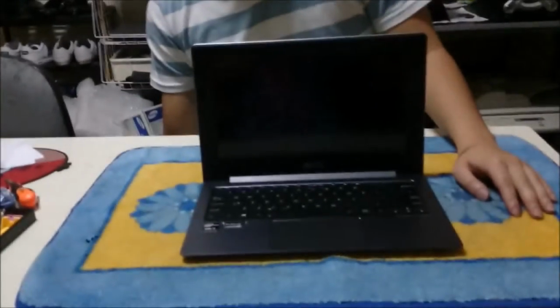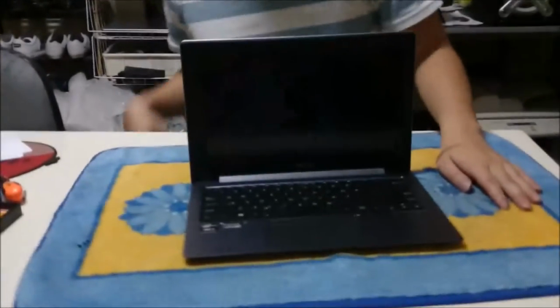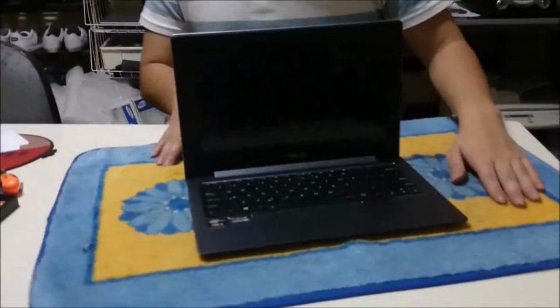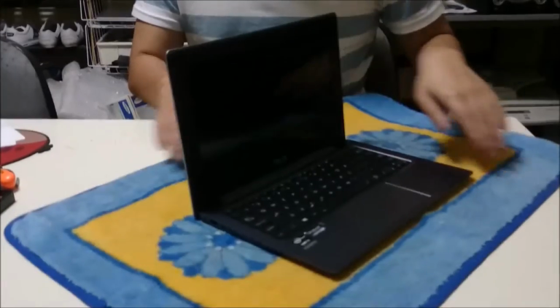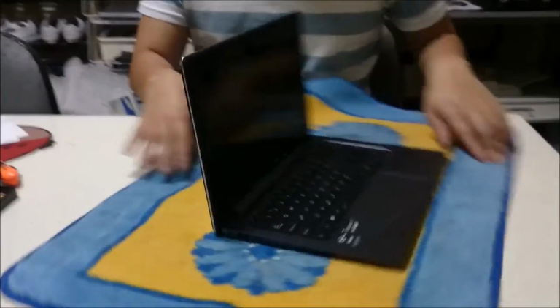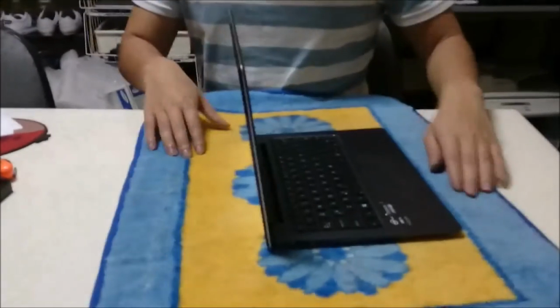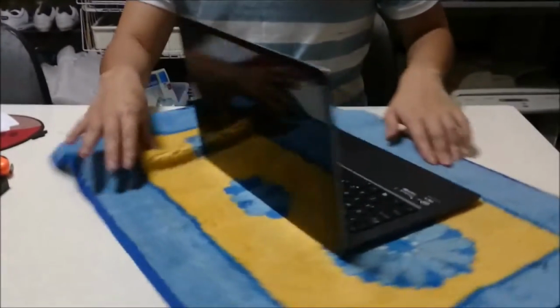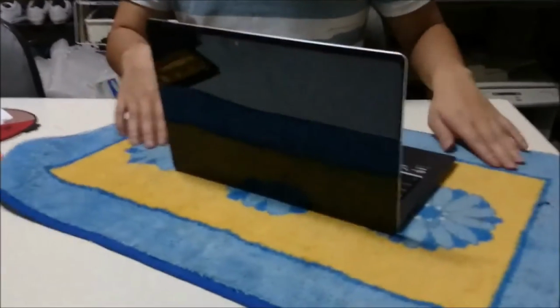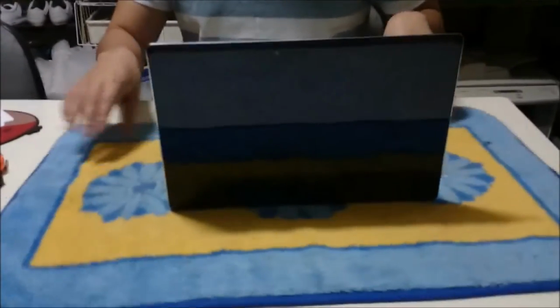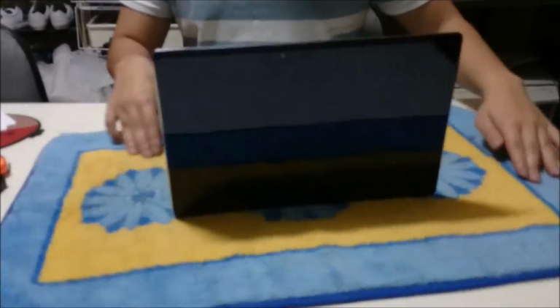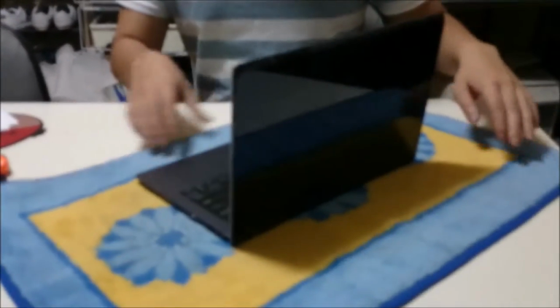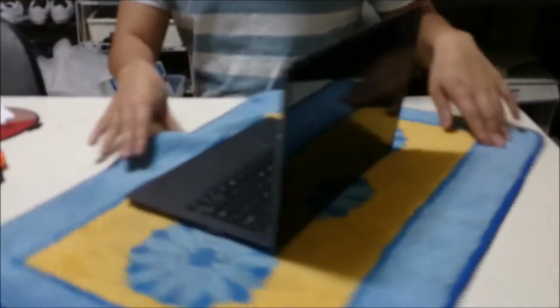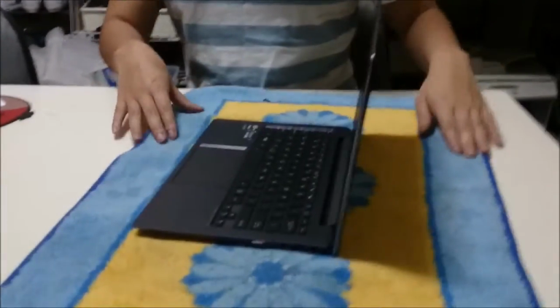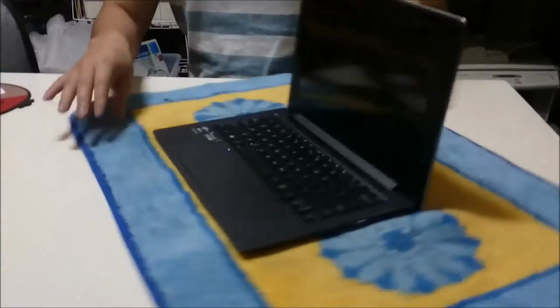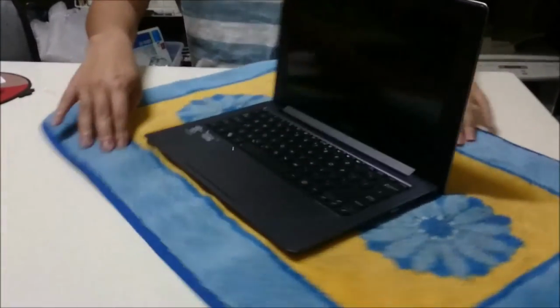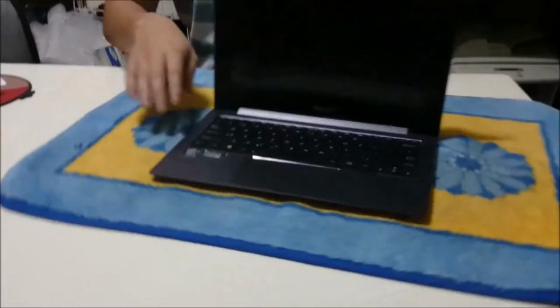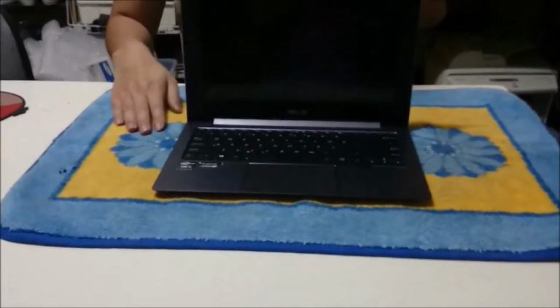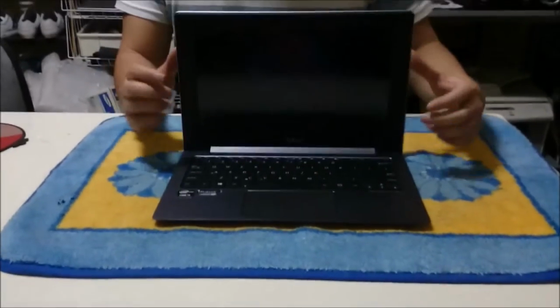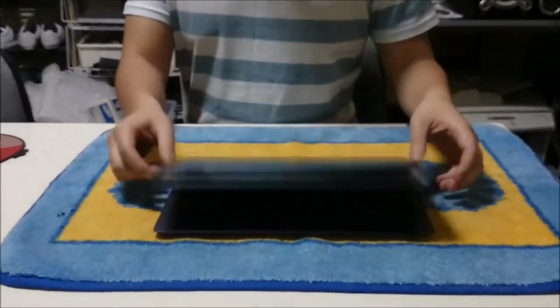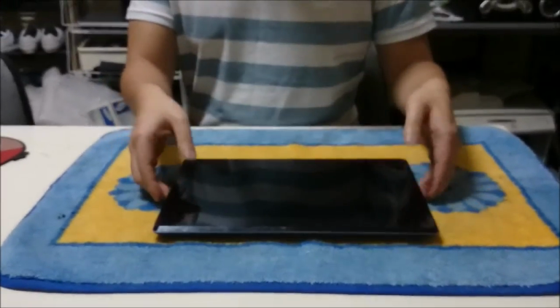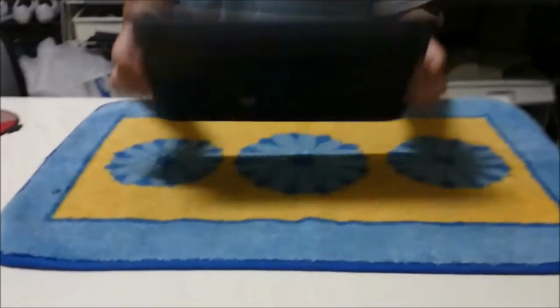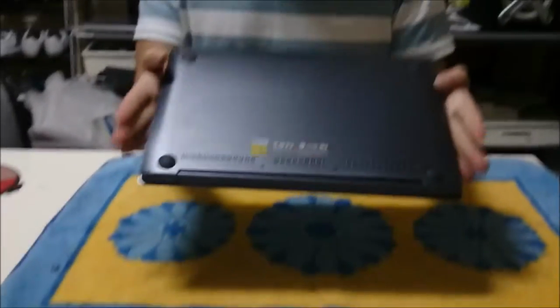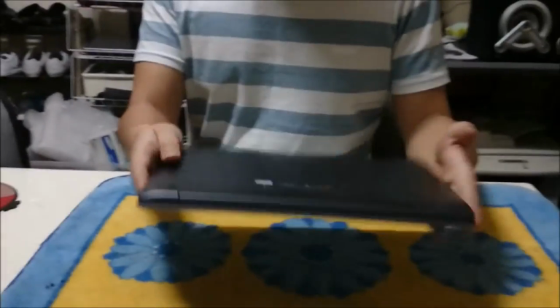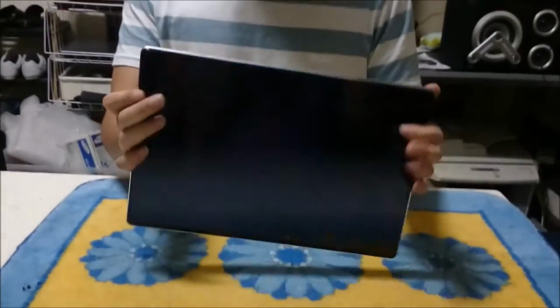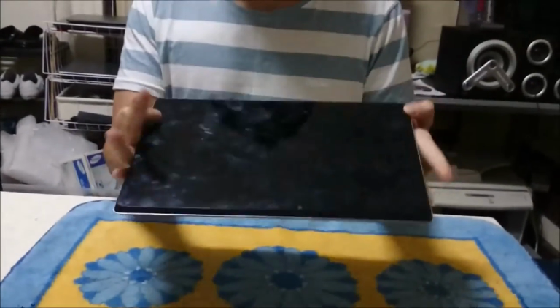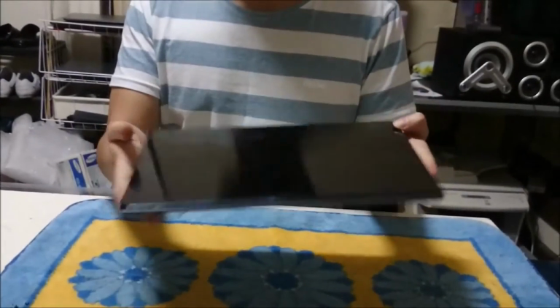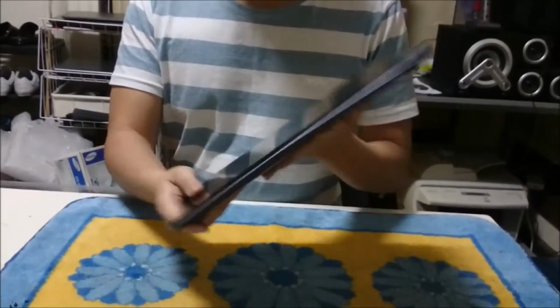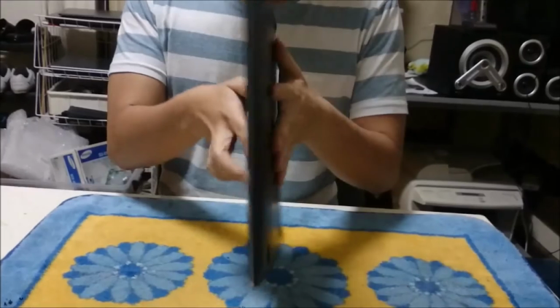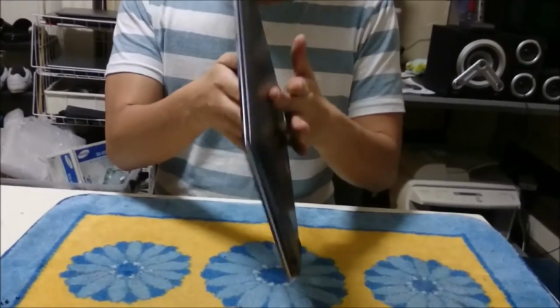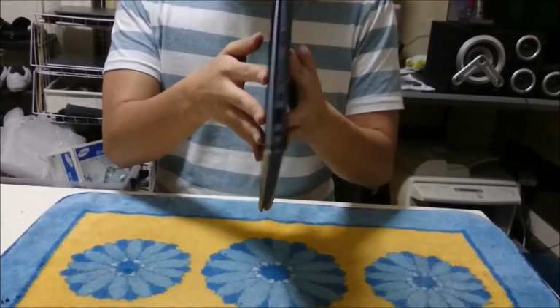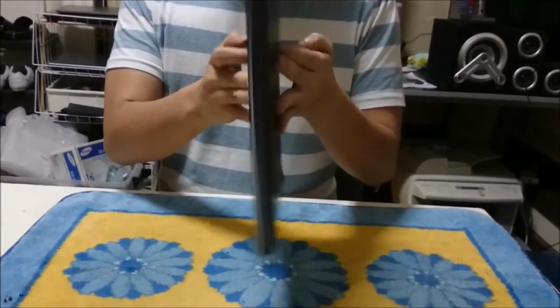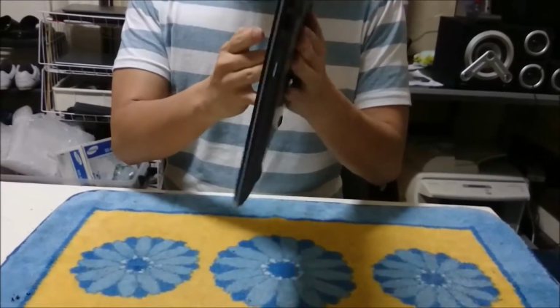Here we have our Asus Tochi 21, which is a two-in-one as it has two screens in one laptop — the front screen and the back screen. We're going to open them up and explore the insides.